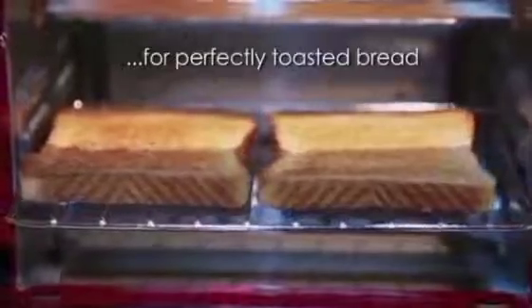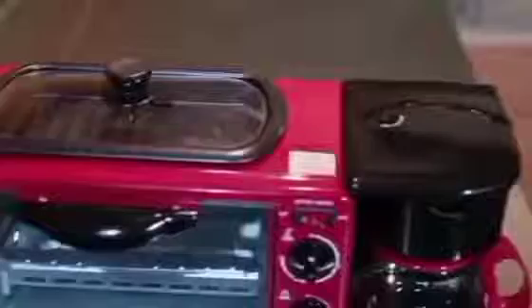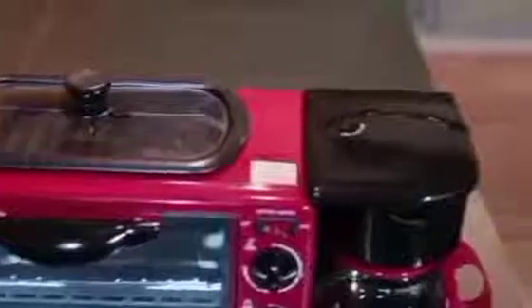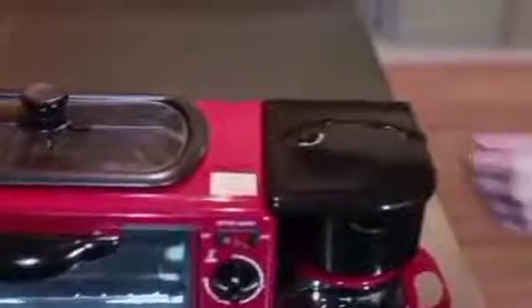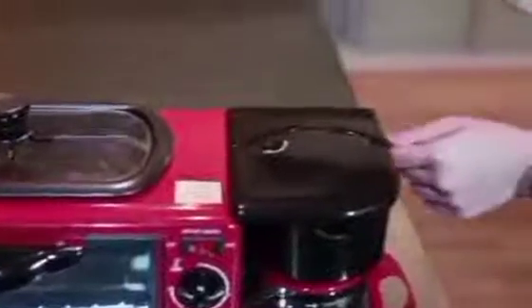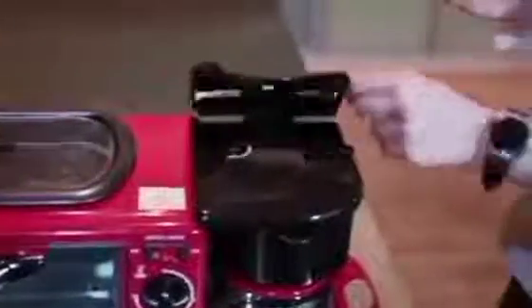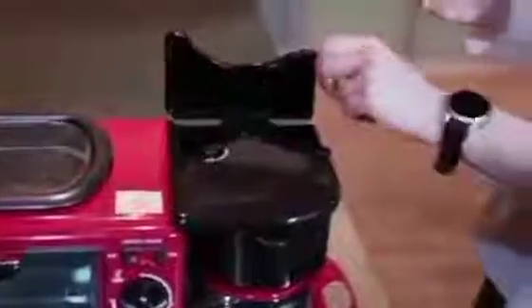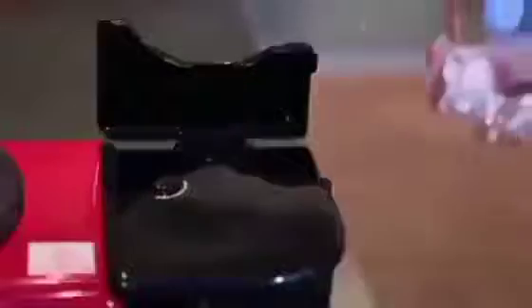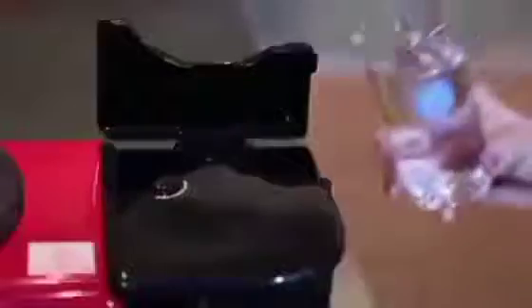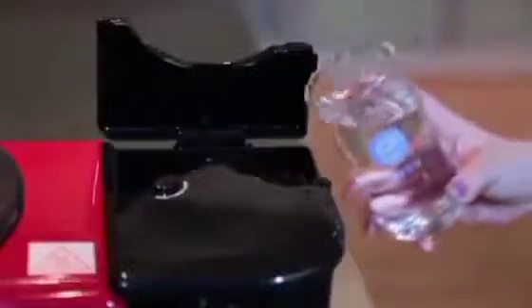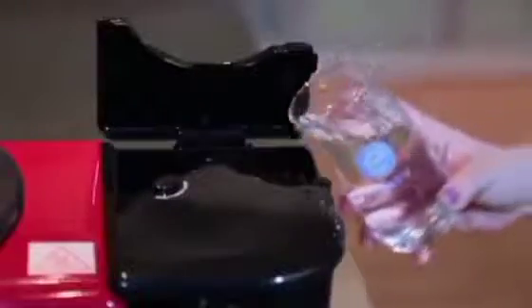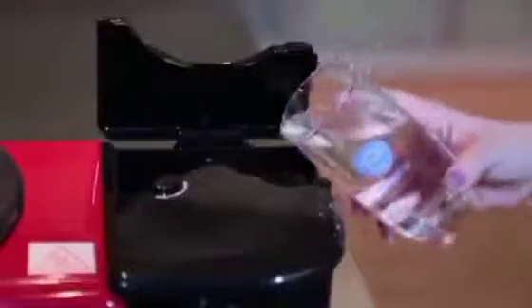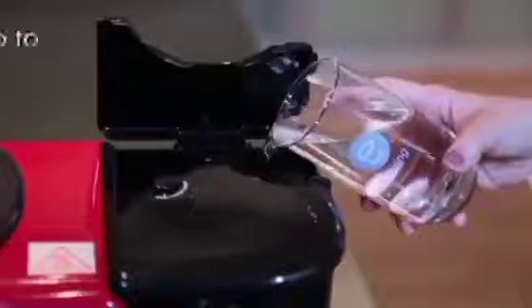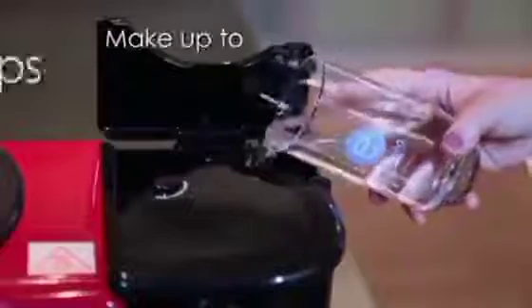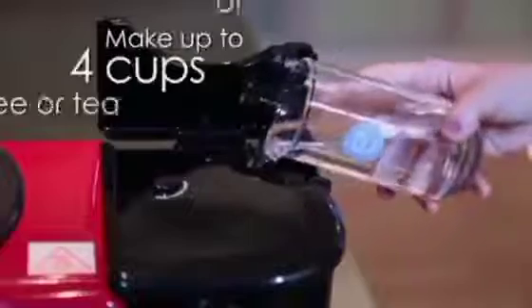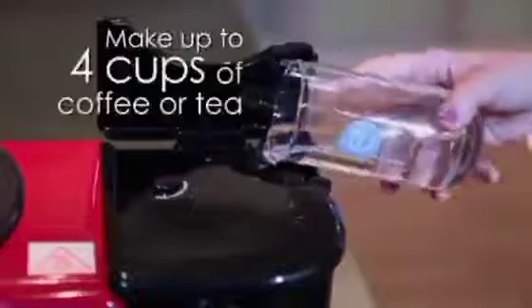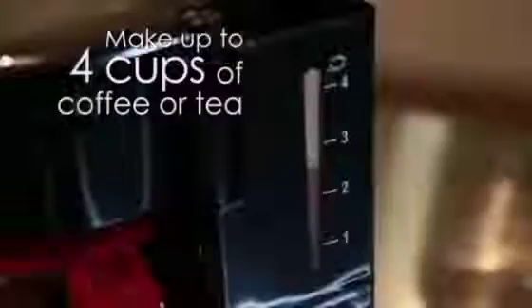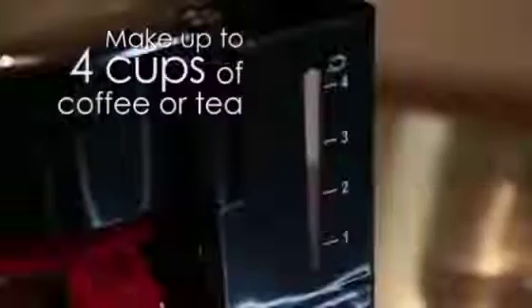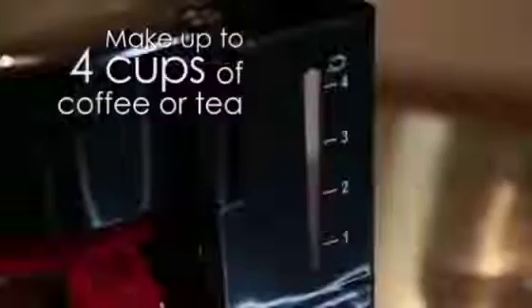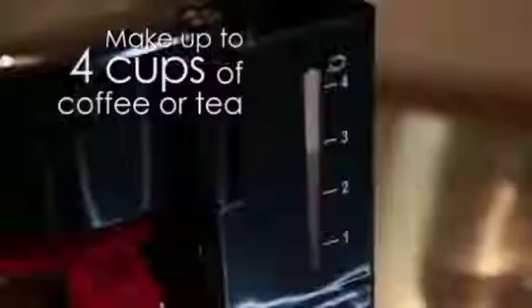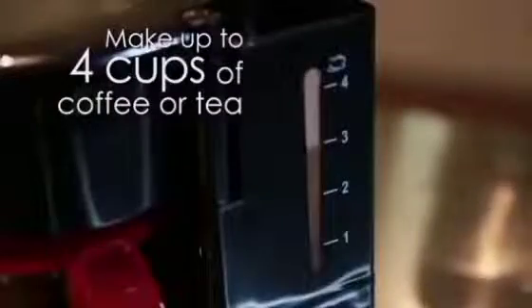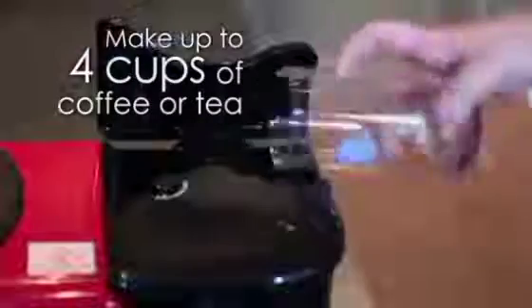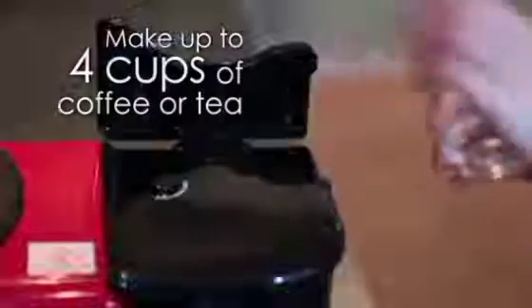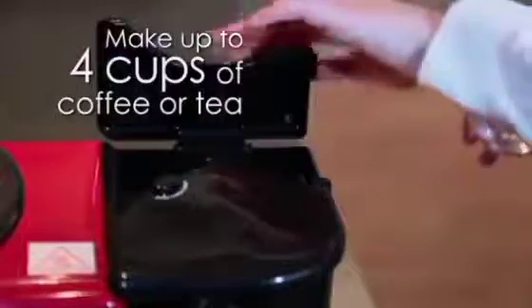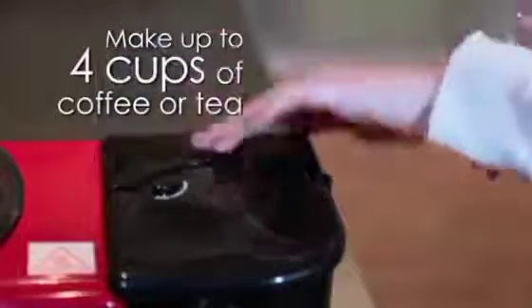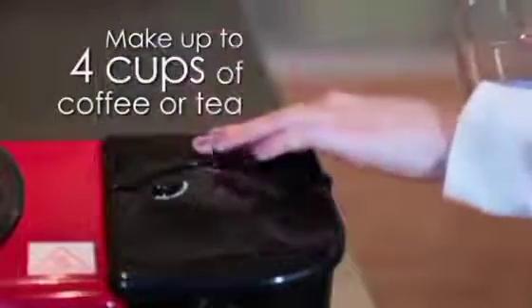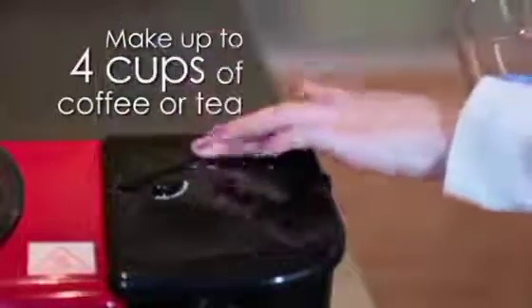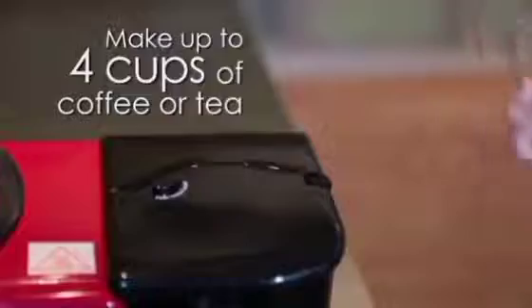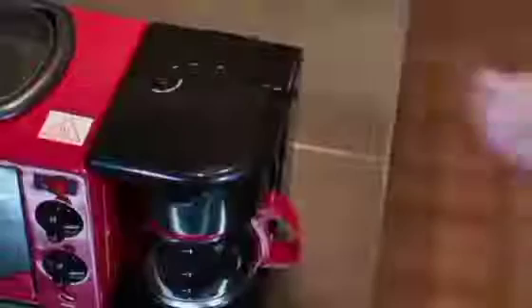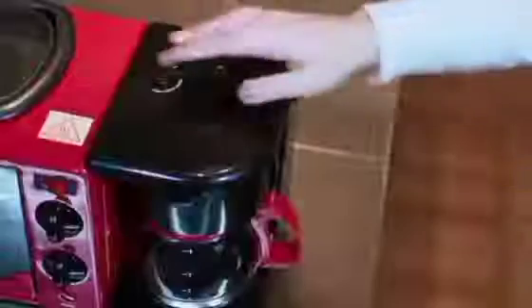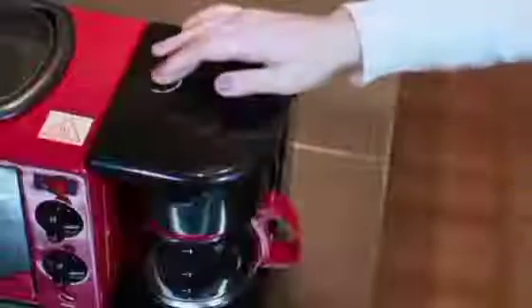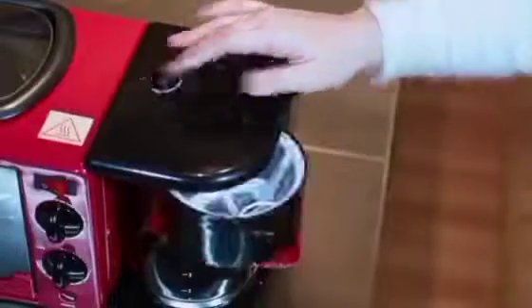This machine is very strong — where you can put your water for your tea, where you can put your water for your coffee. It has a space where you can sort out your coffee, where you can do every other thing while traveling or in your home.